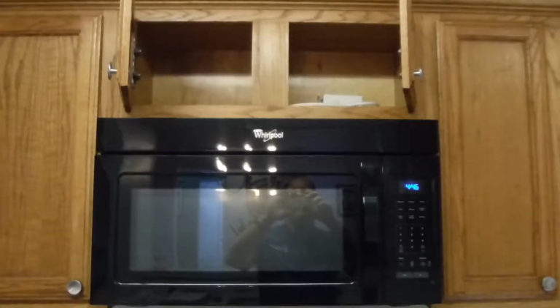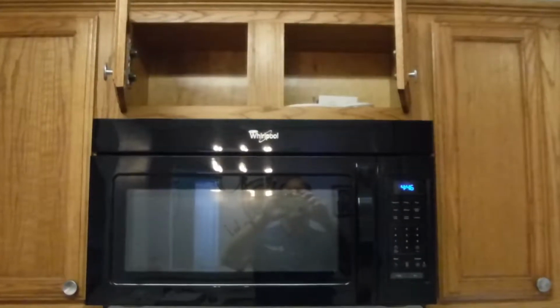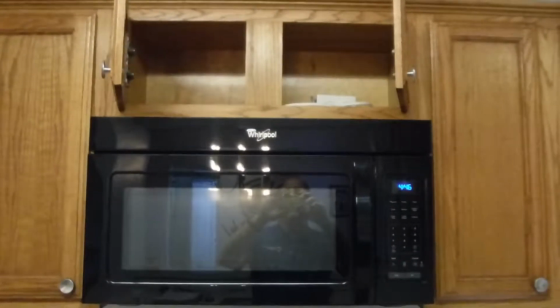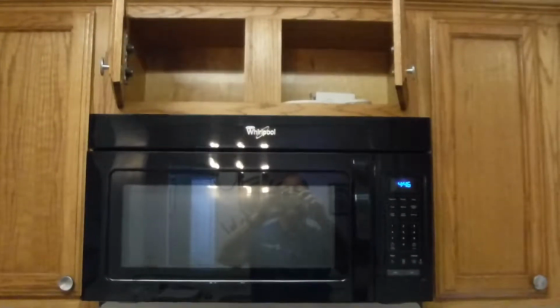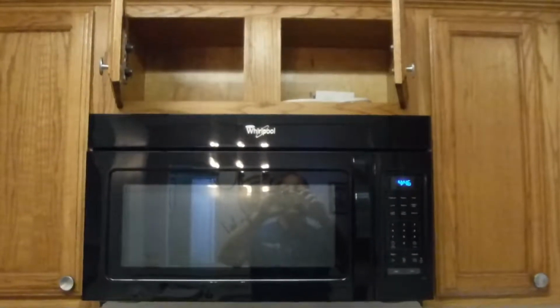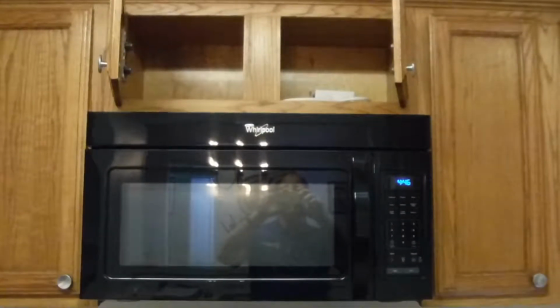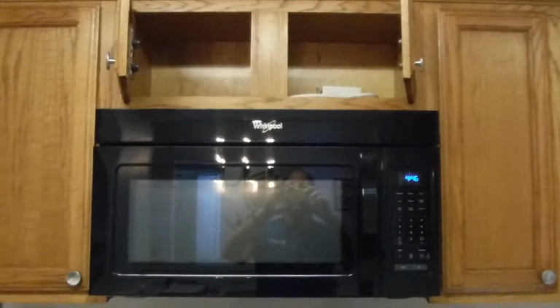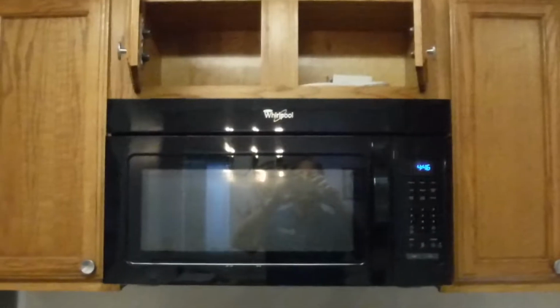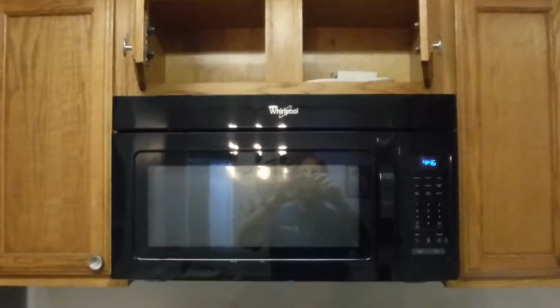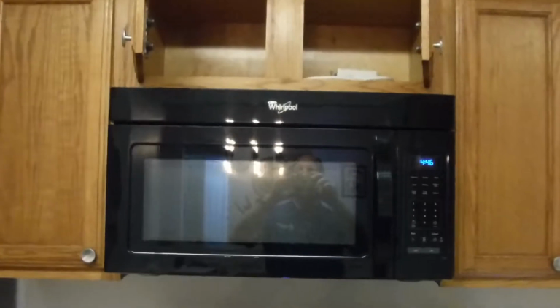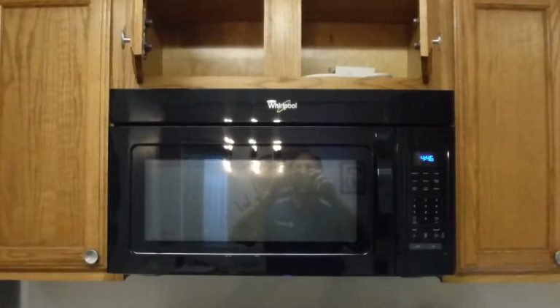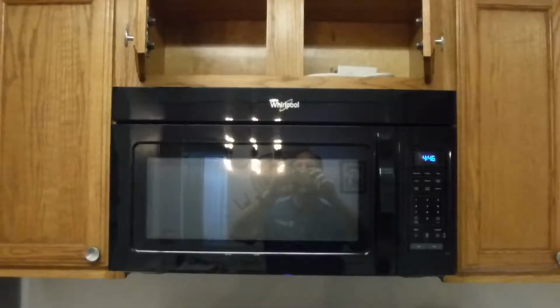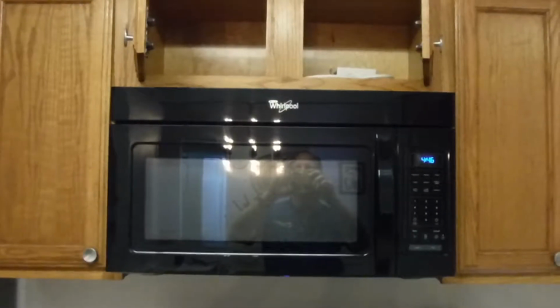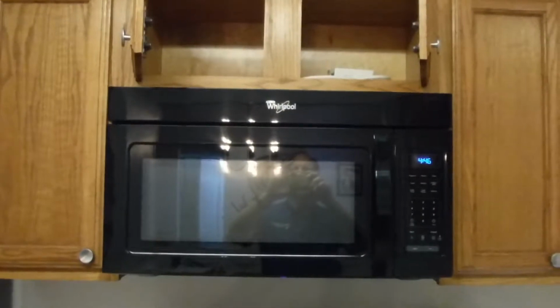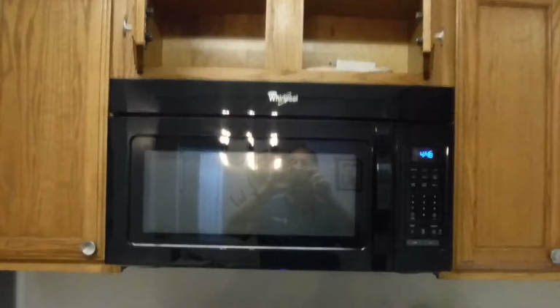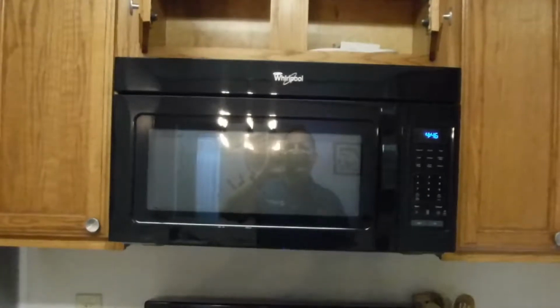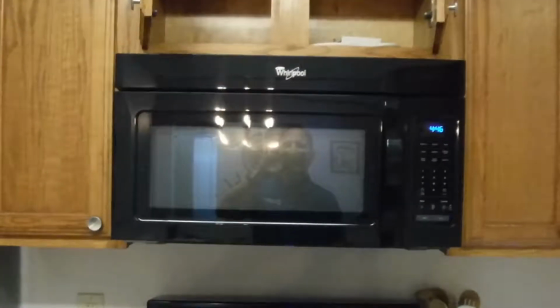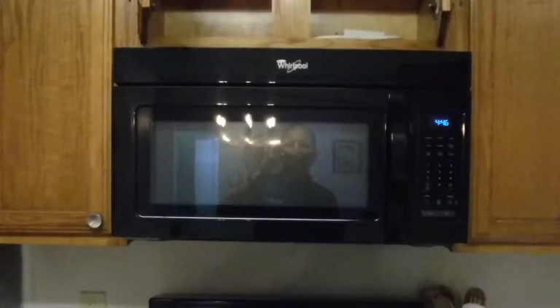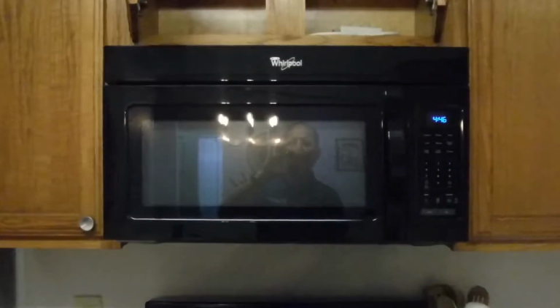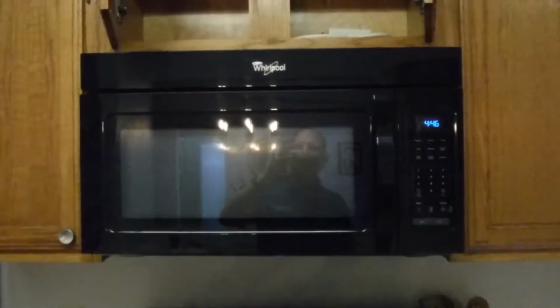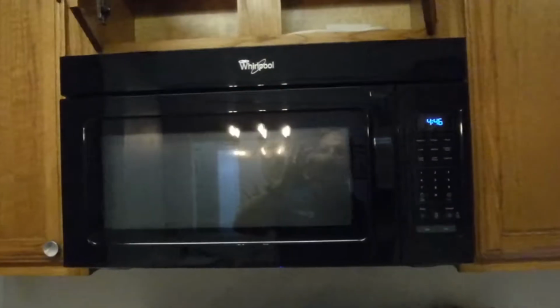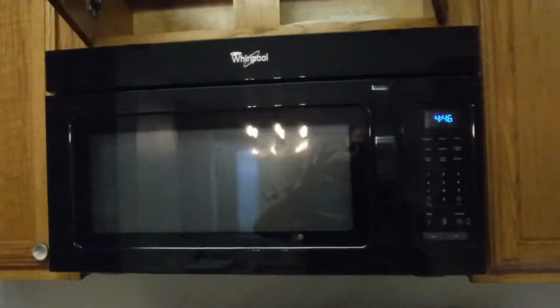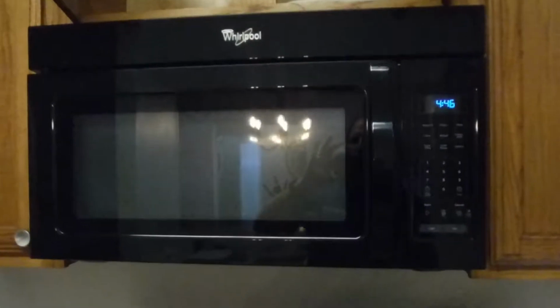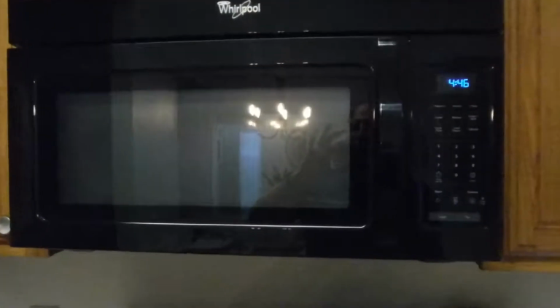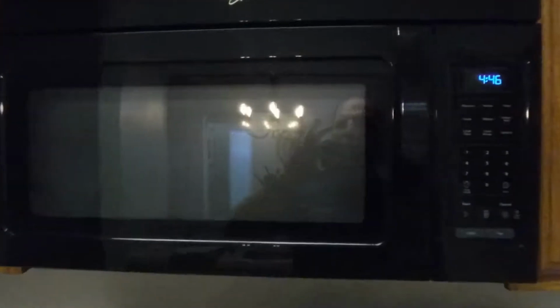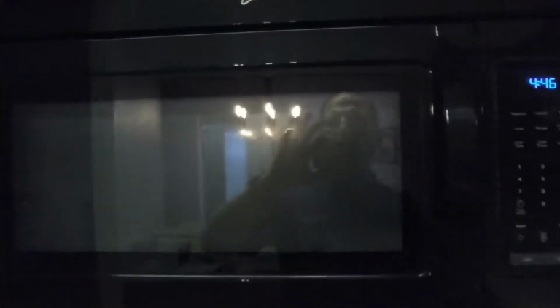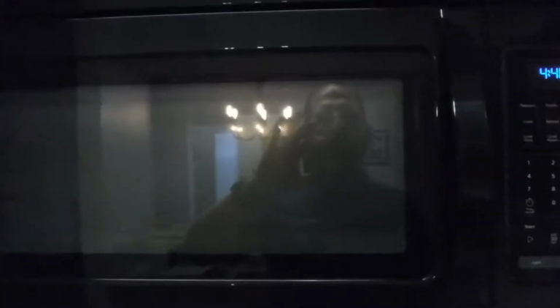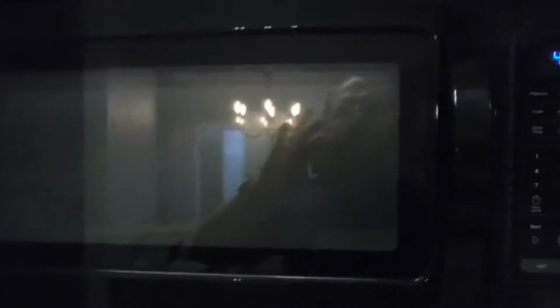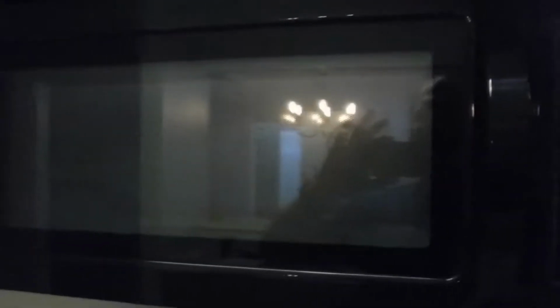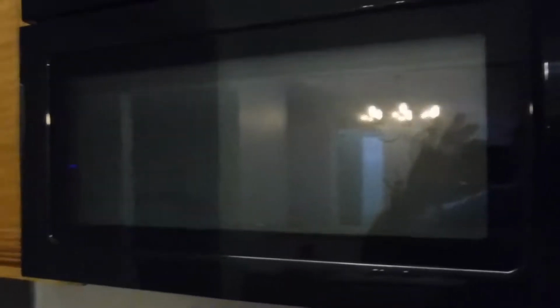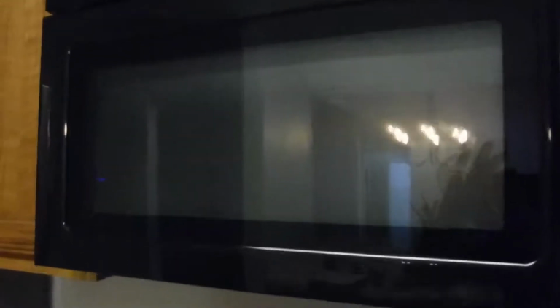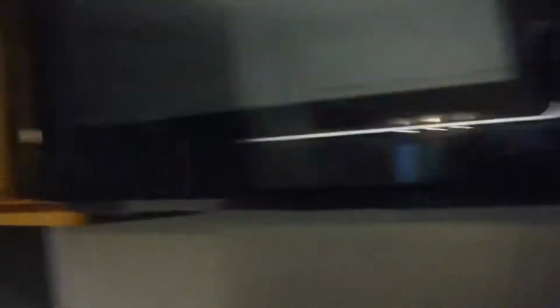Hey, it's Blake Williams with Super Inspector, looking at this microwave unit here. This has a built-in range hood.